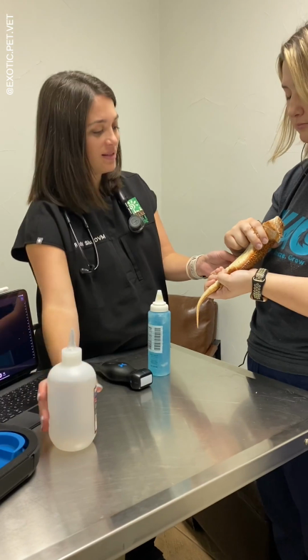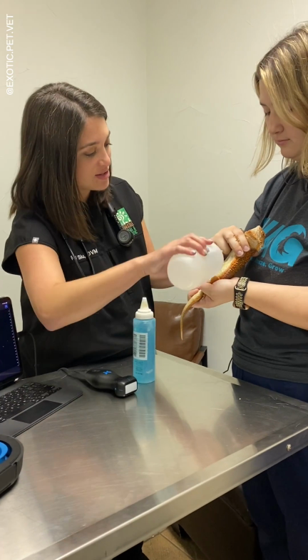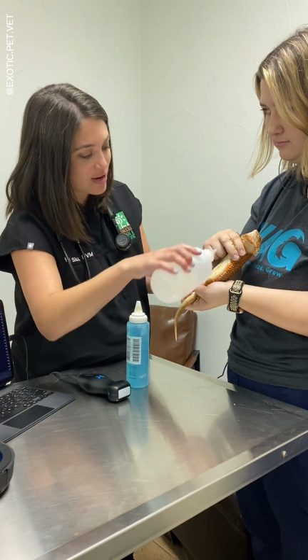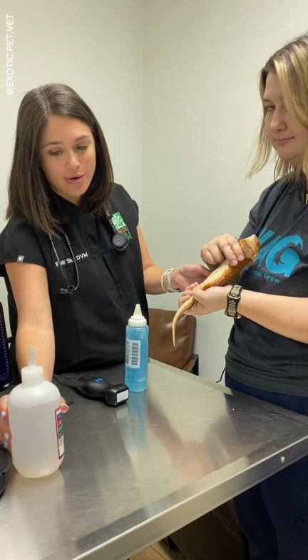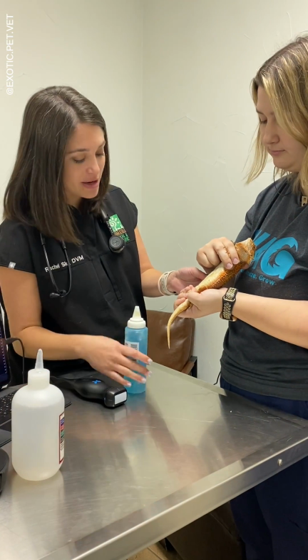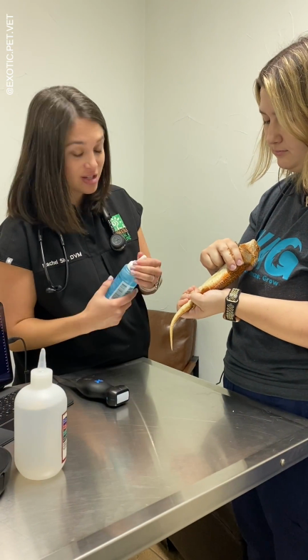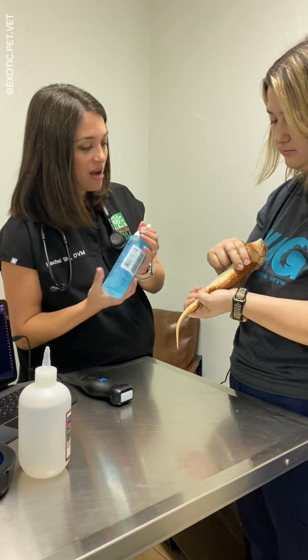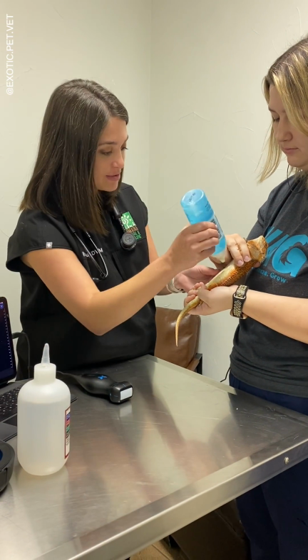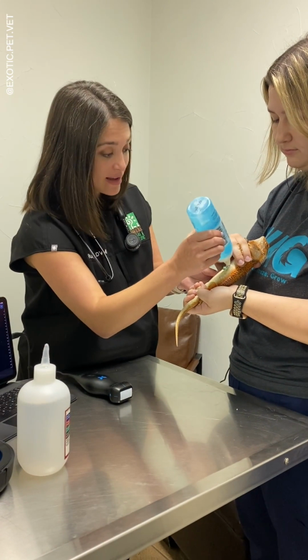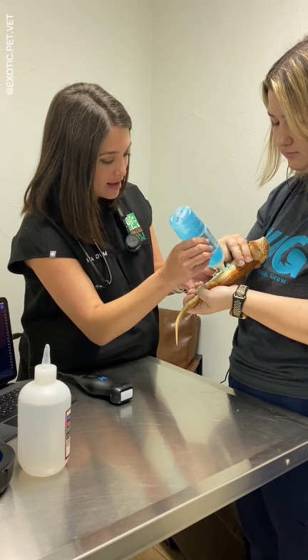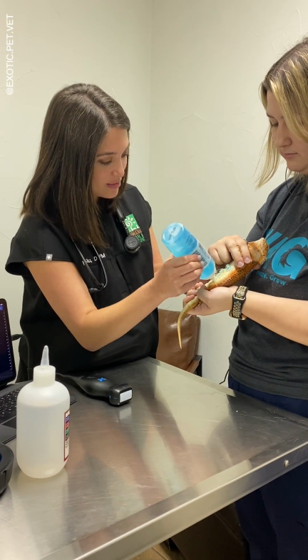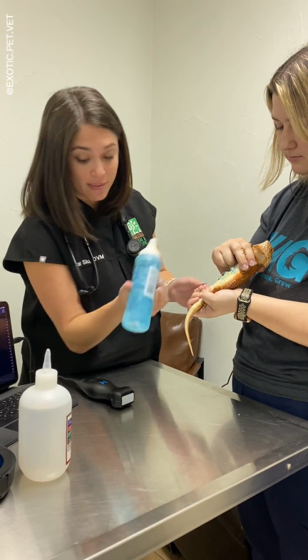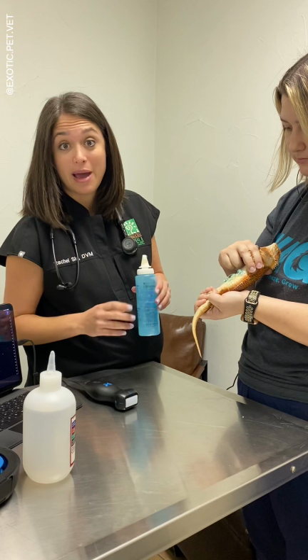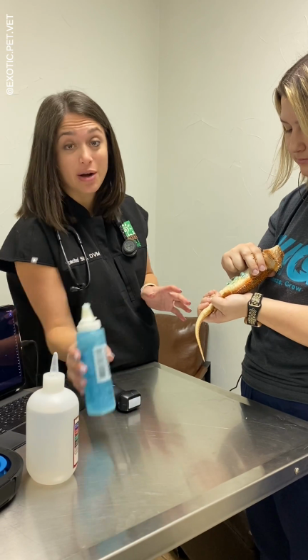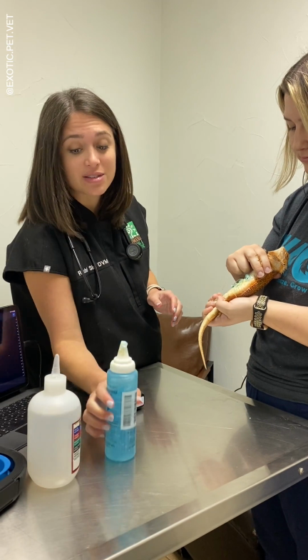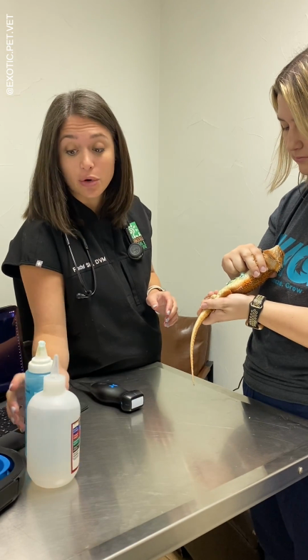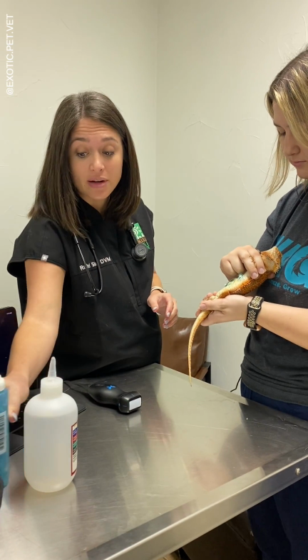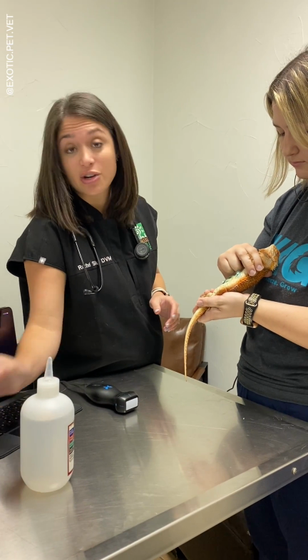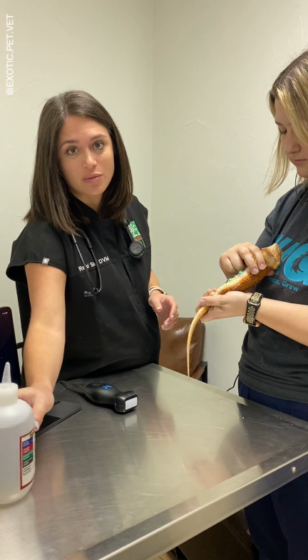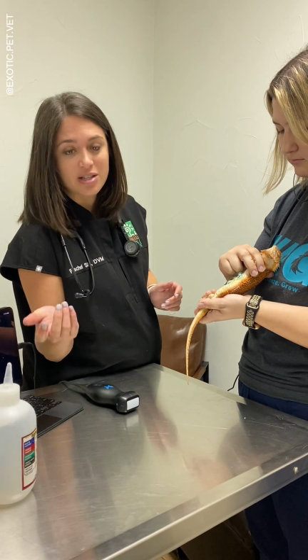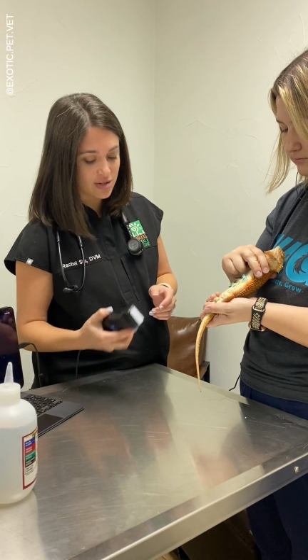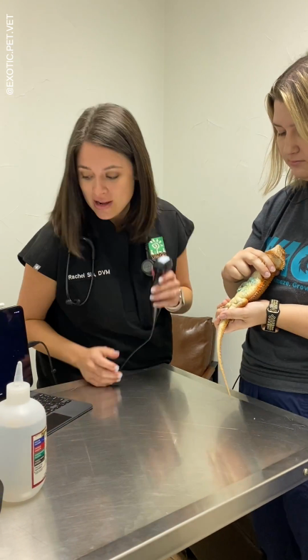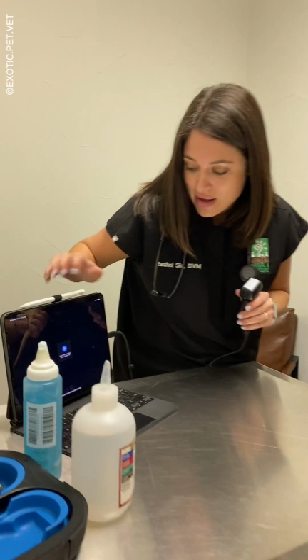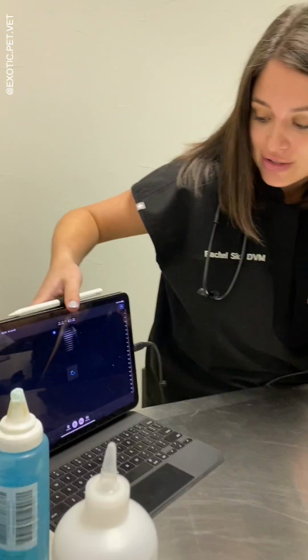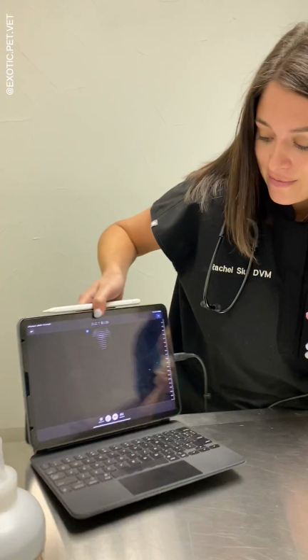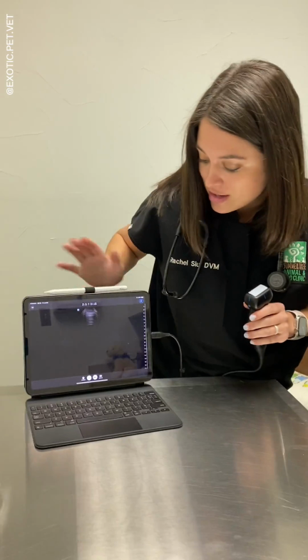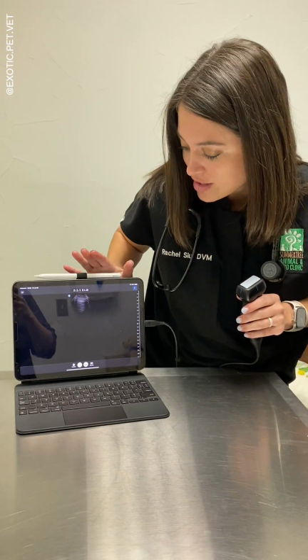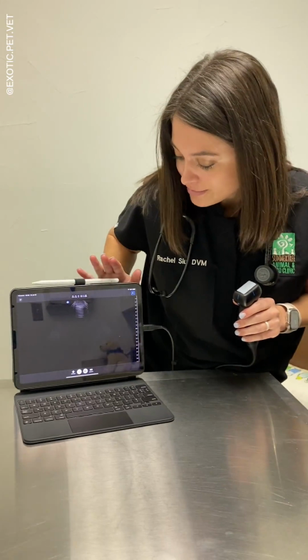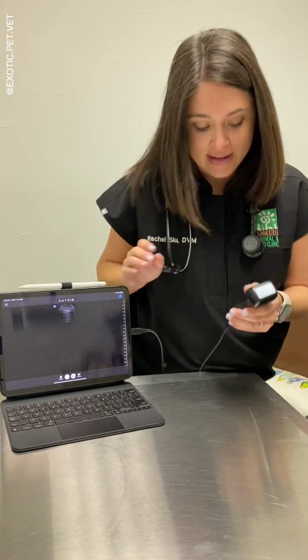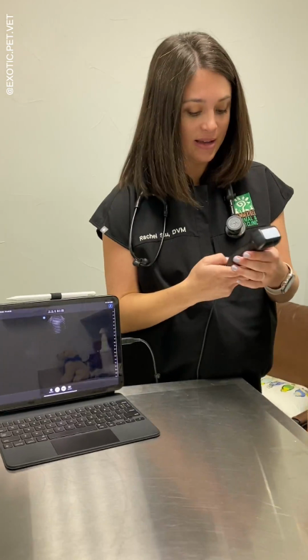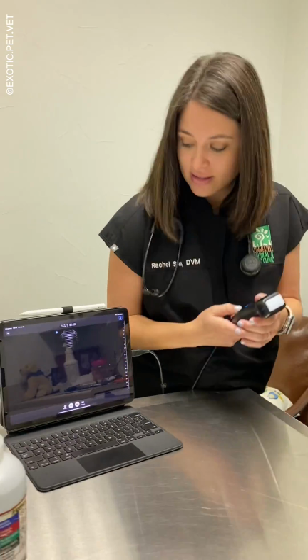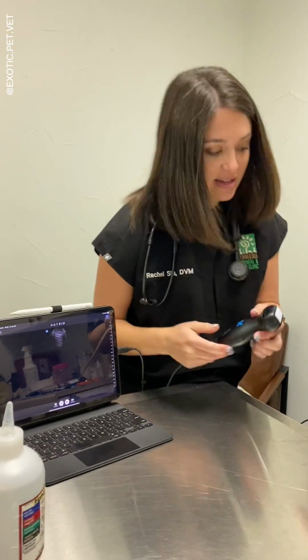Here I am using a Butterfly IQ portable ultrasound to assess for follicles in a bearded dragon. I really enjoy using the Butterfly Pro because I can attach it to my iPad and bring it anywhere. The entire machine fits within the palm of my hand, yet it does not sacrifice quality.